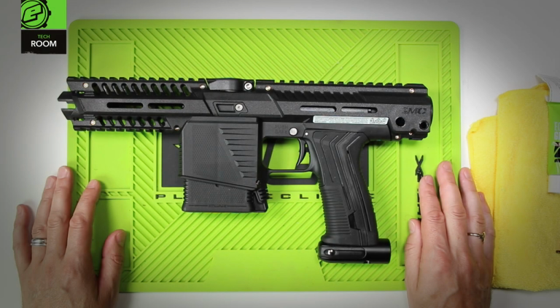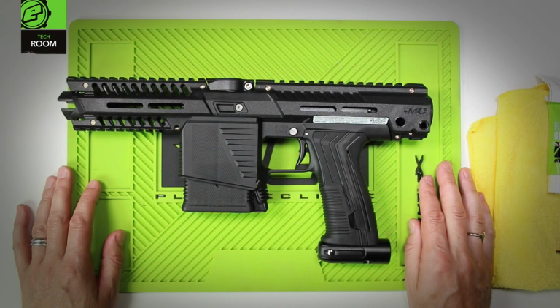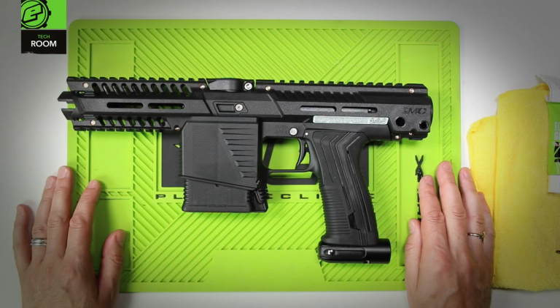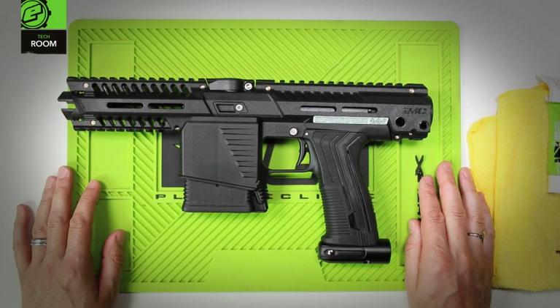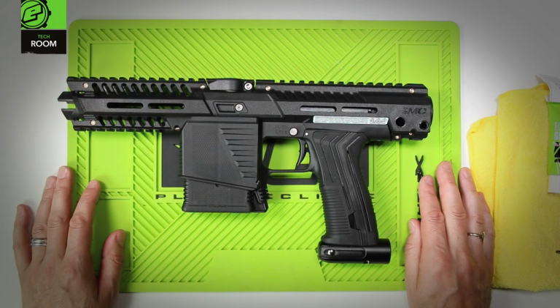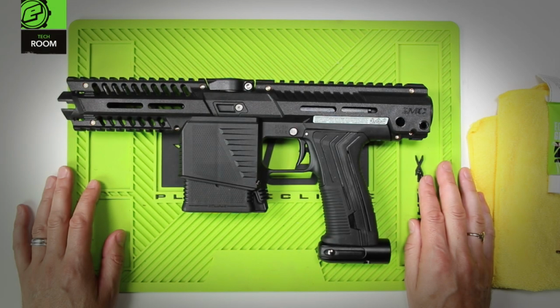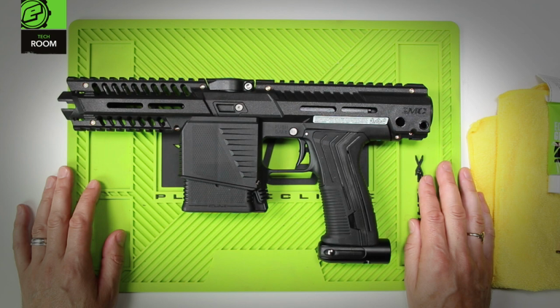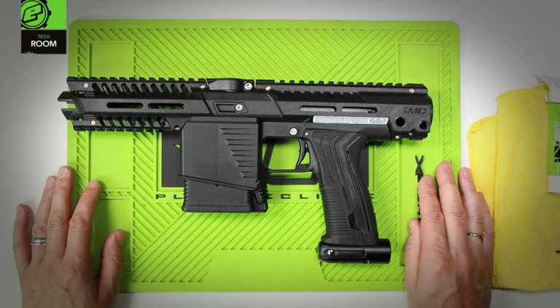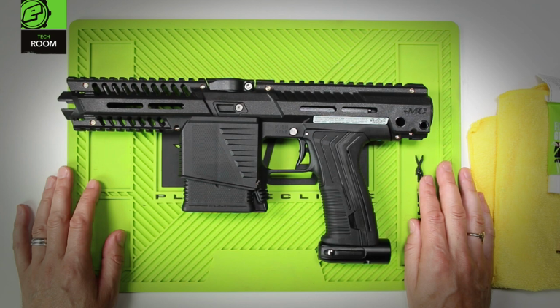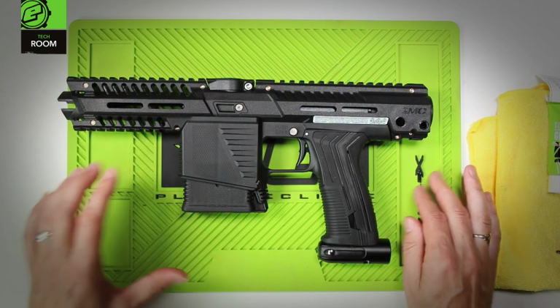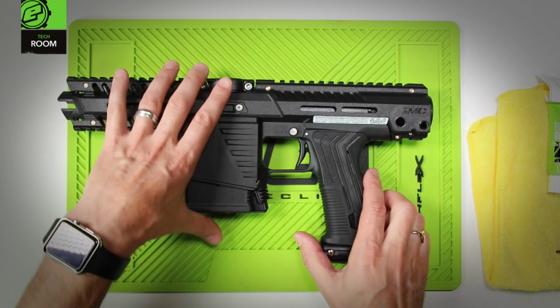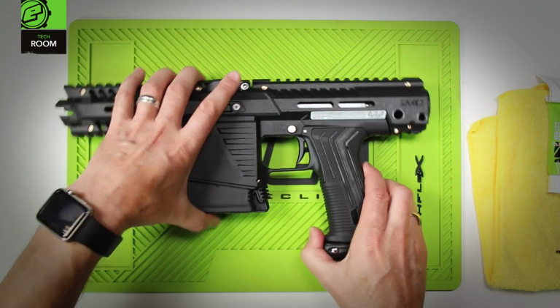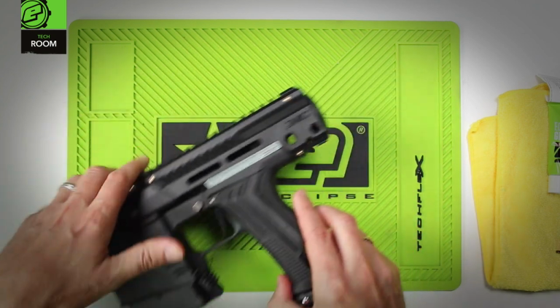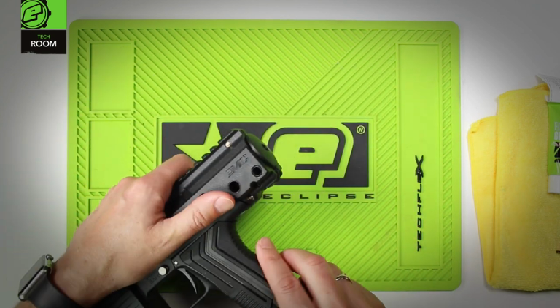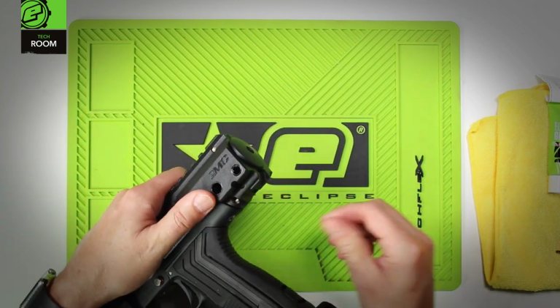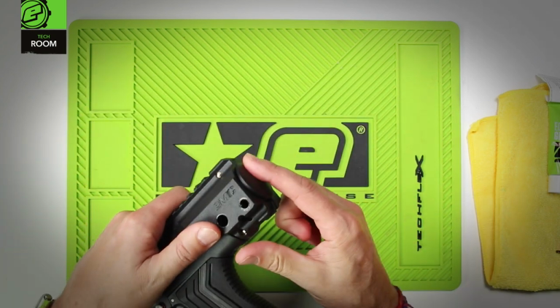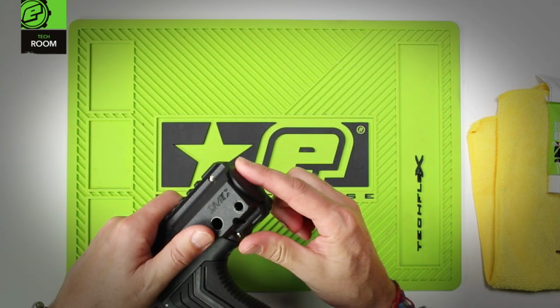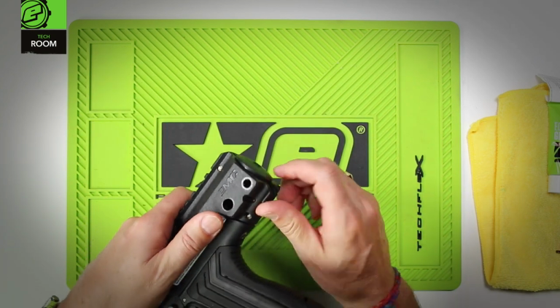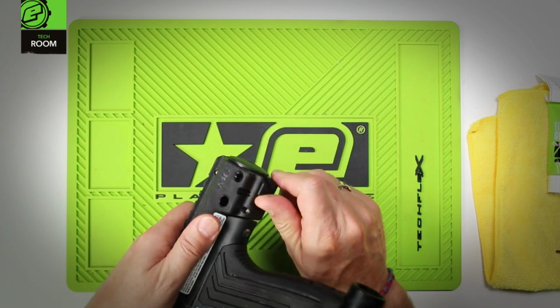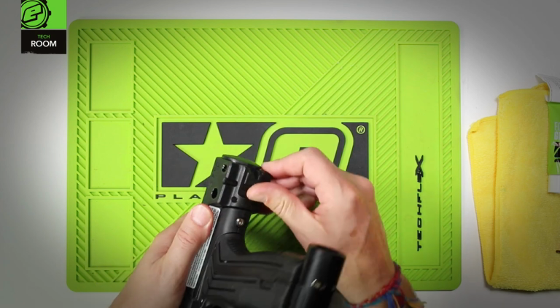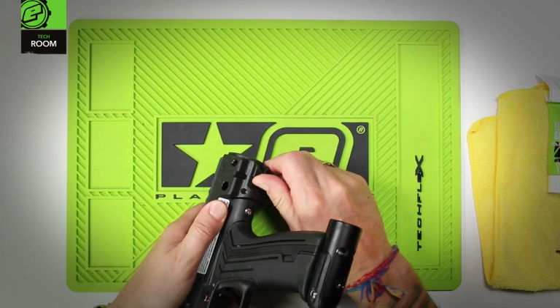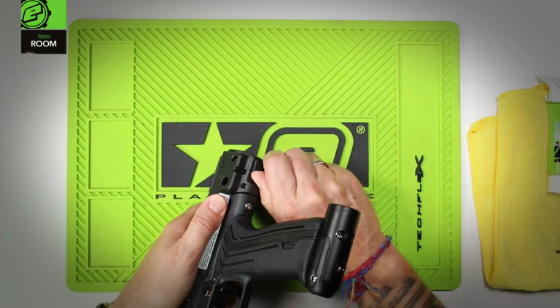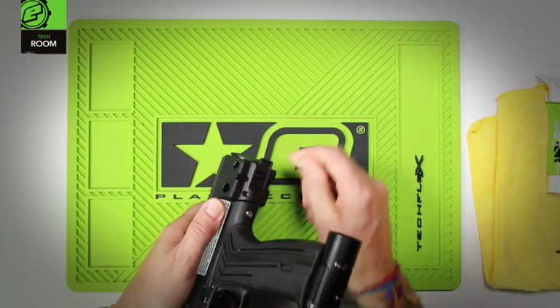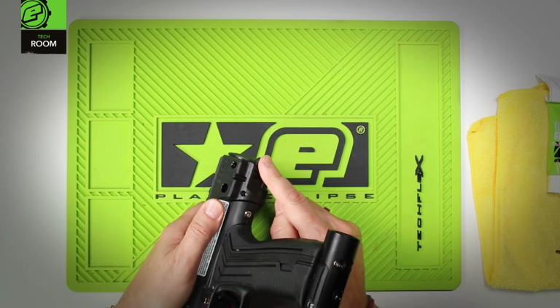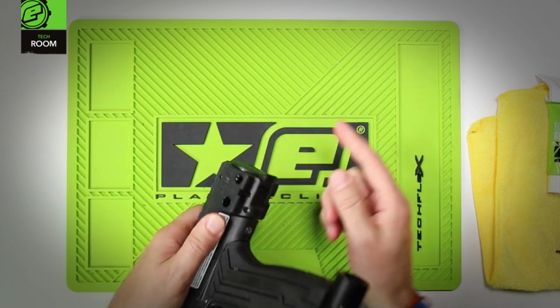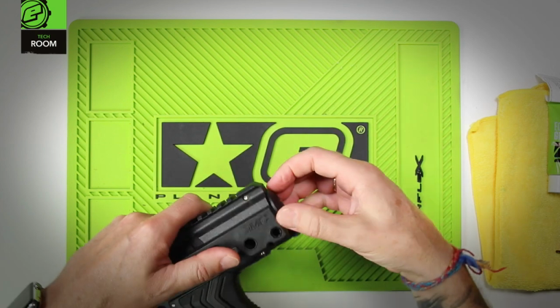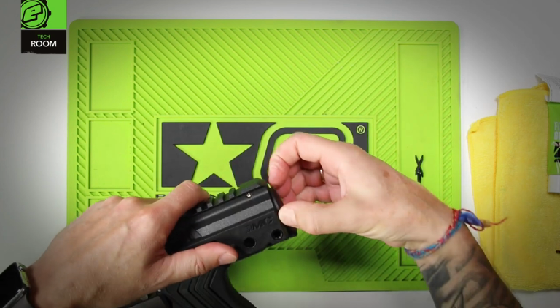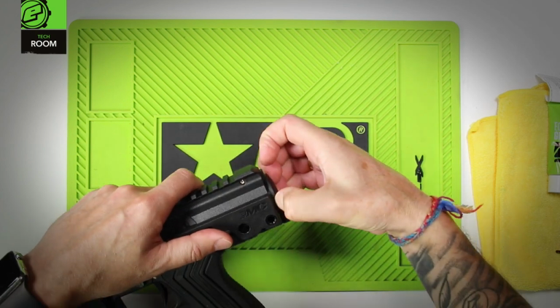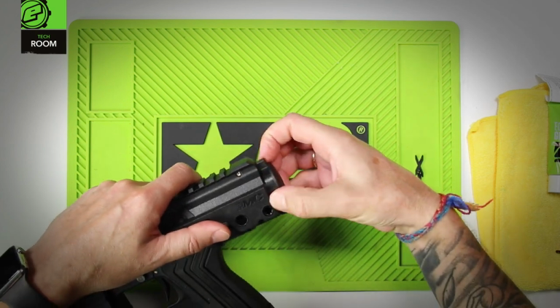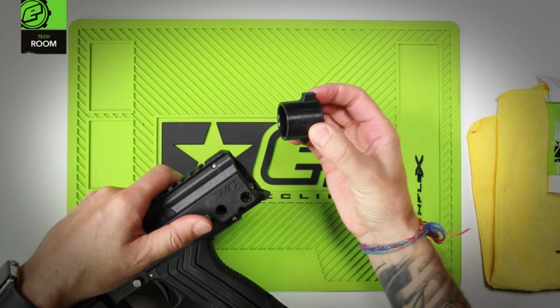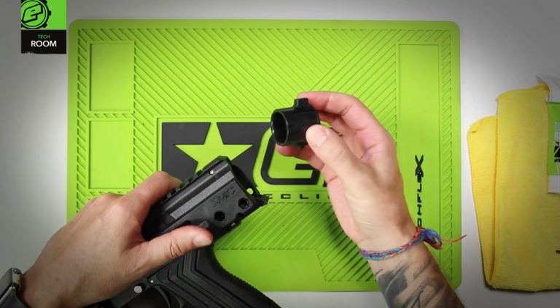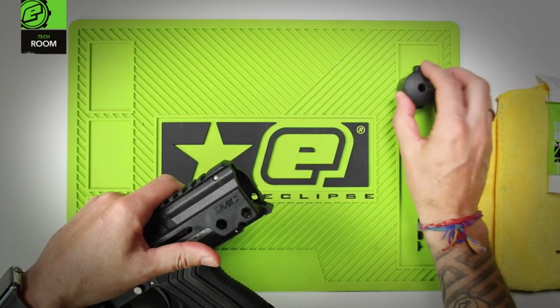Bolt removal on the E-MEC MG100. The first thing you'll need to do is either remove the stock or the backing plate. Simply unlatch the latch at the bottom, and the plate can be removed.